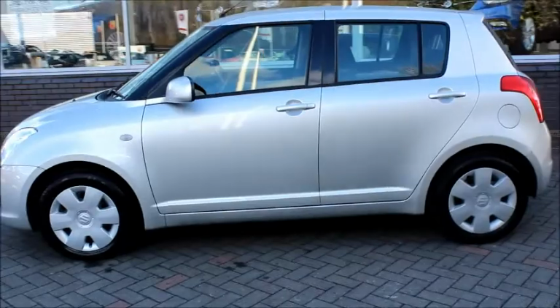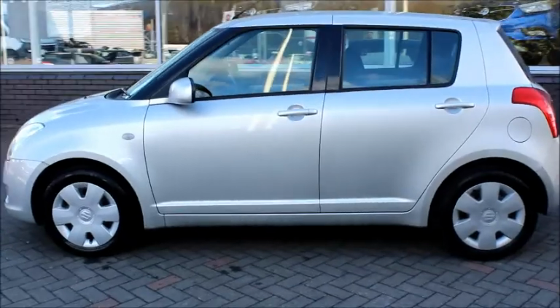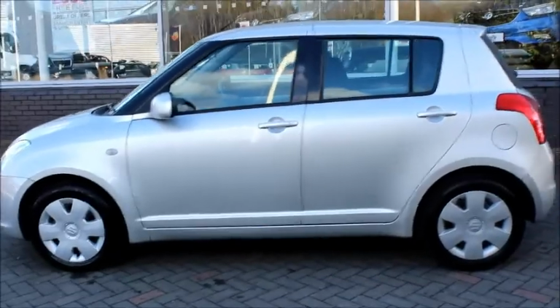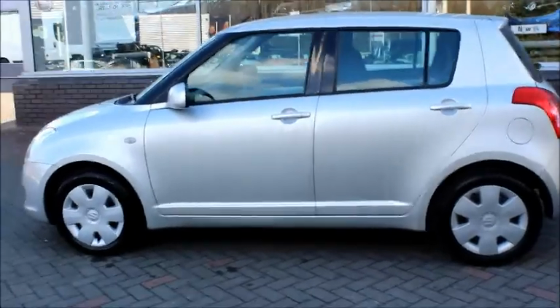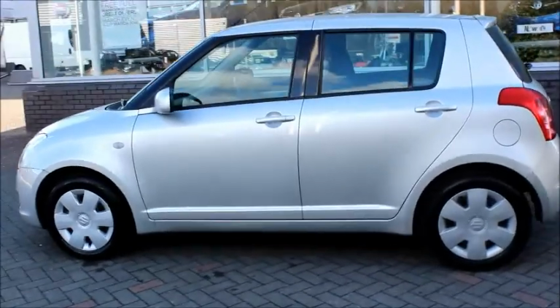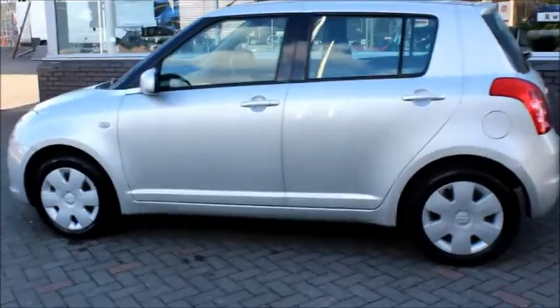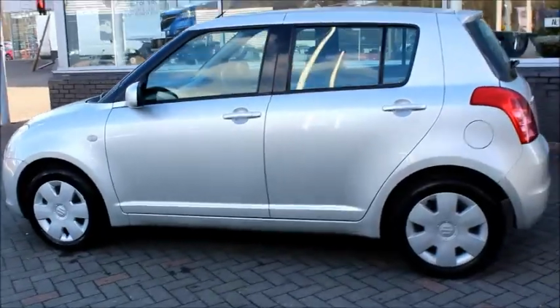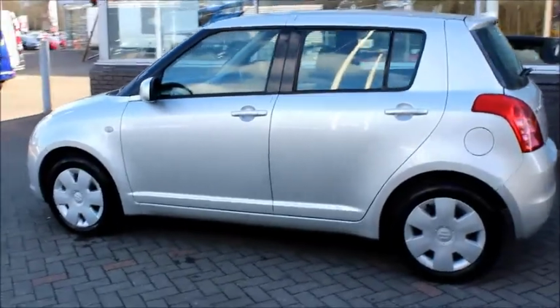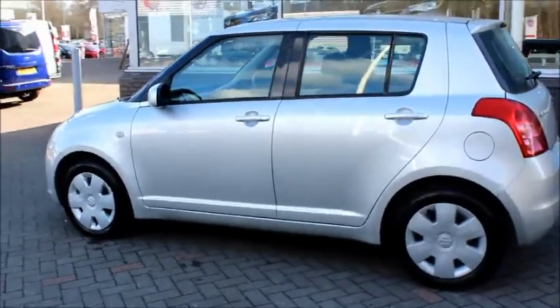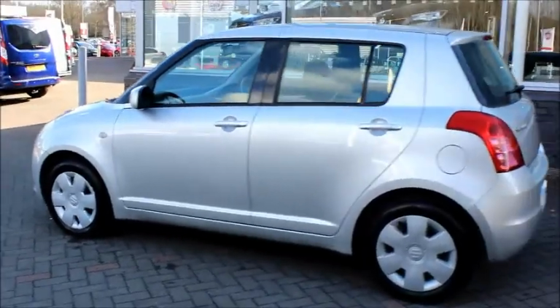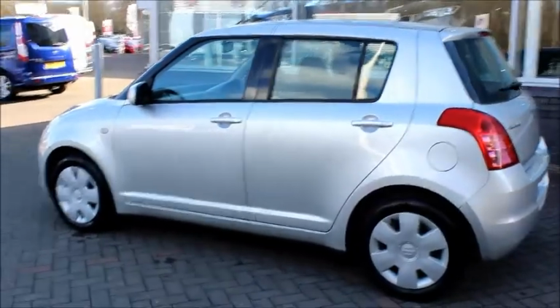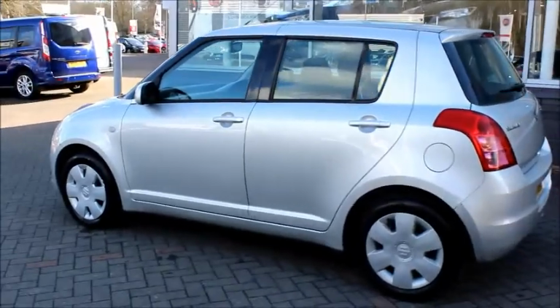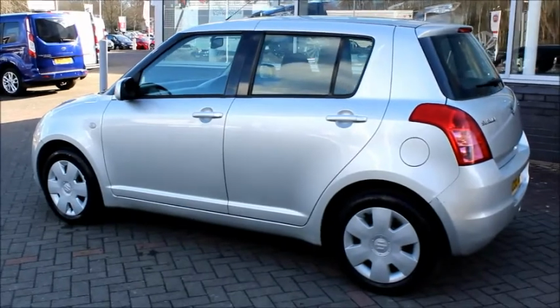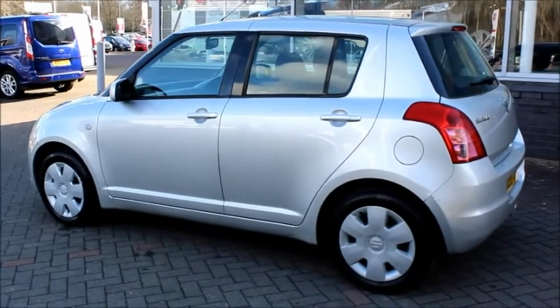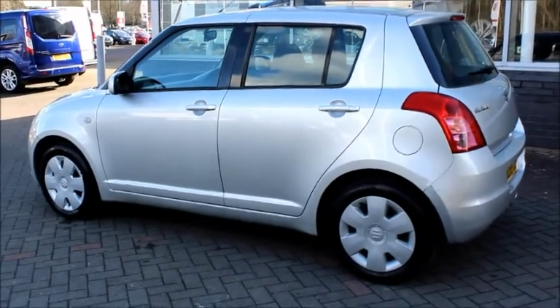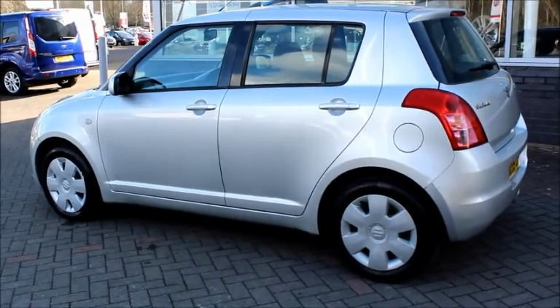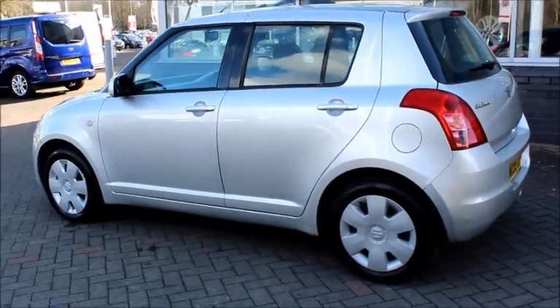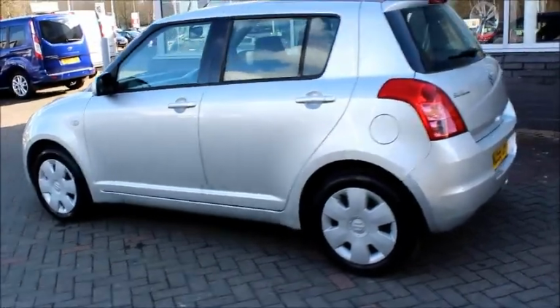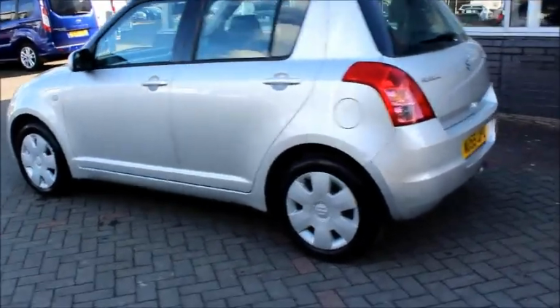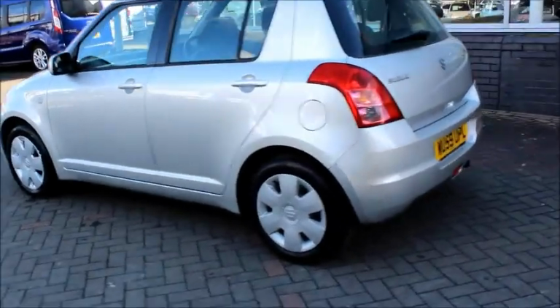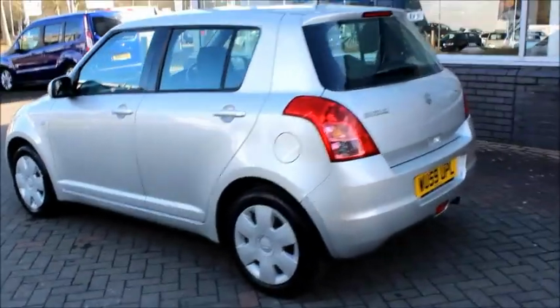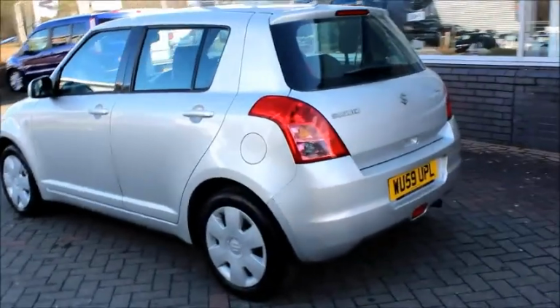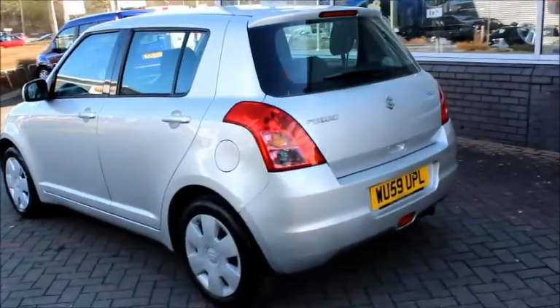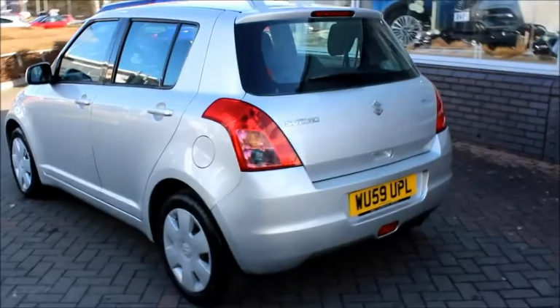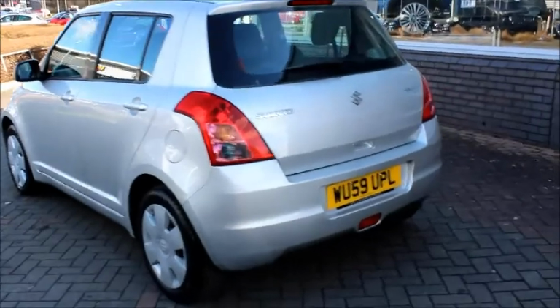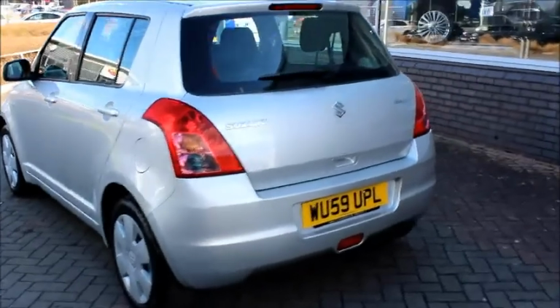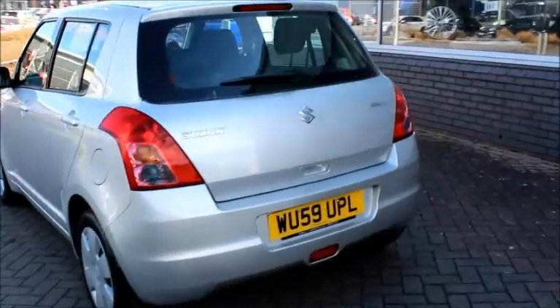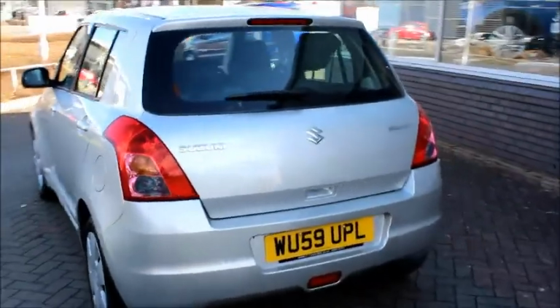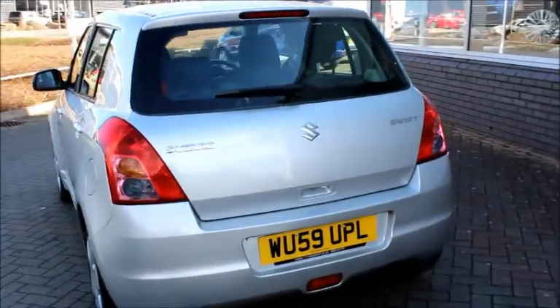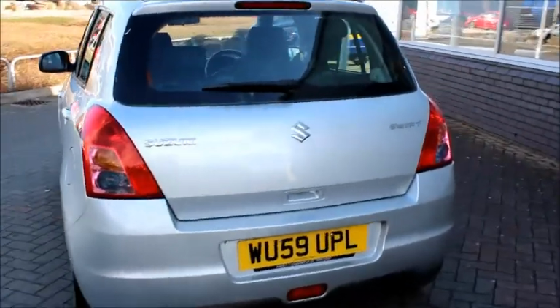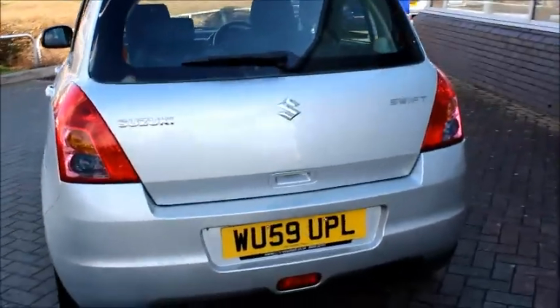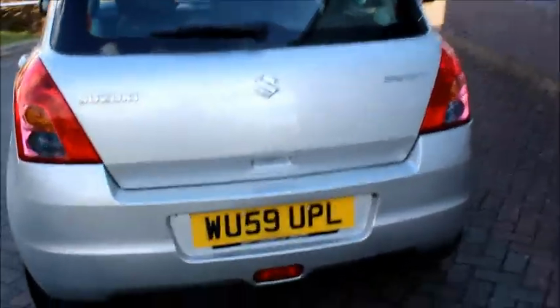As you can see this is a five-door vehicle, has colour-coded mirrors and door handles, fitted wheel trims and tinted glass windows. At the rear of the vehicle there is a high brake light with a rear wash wiper.